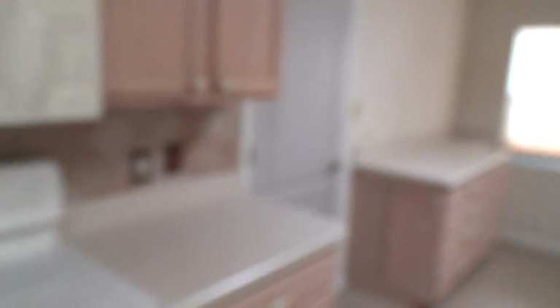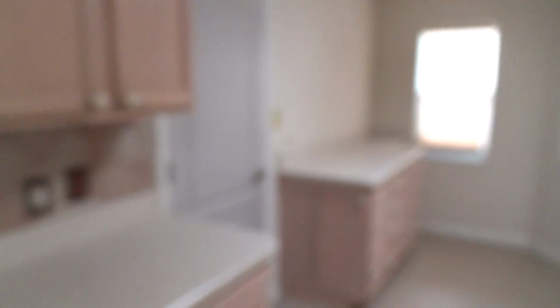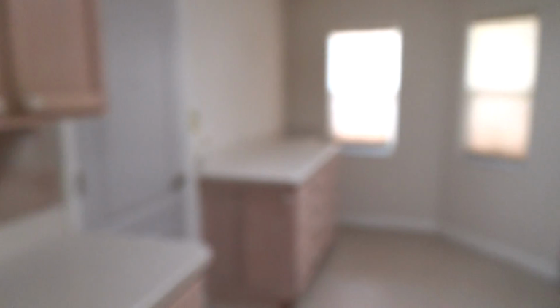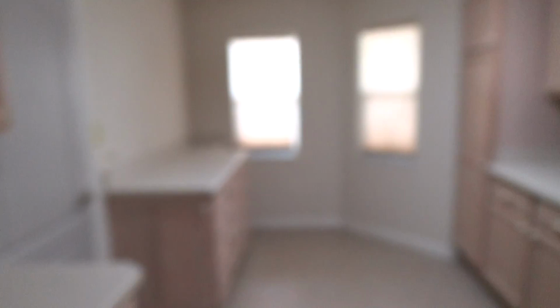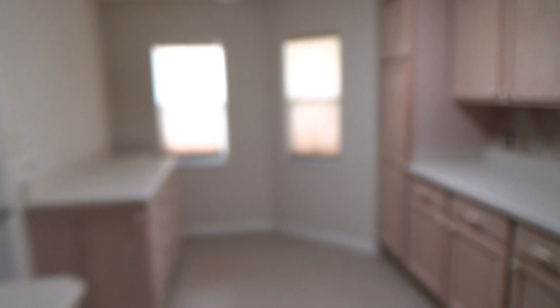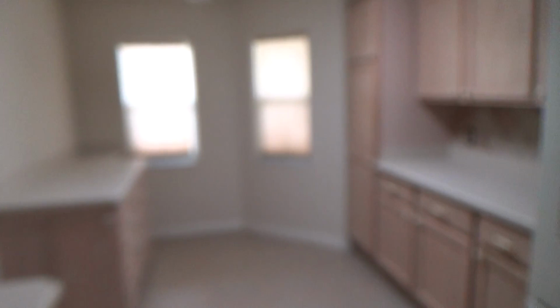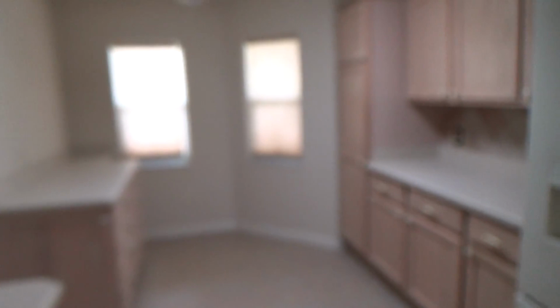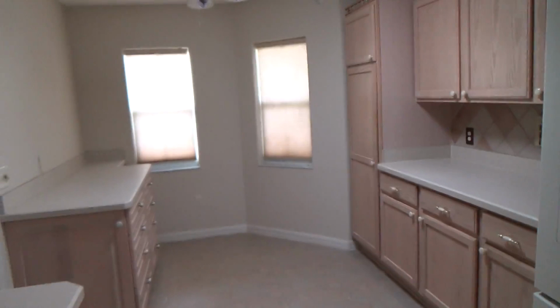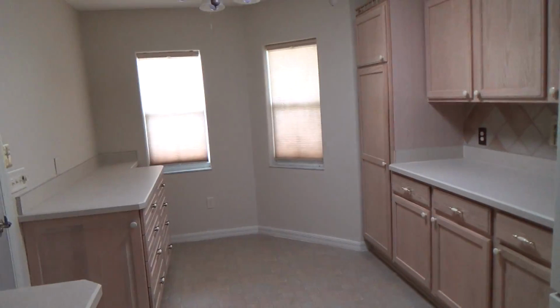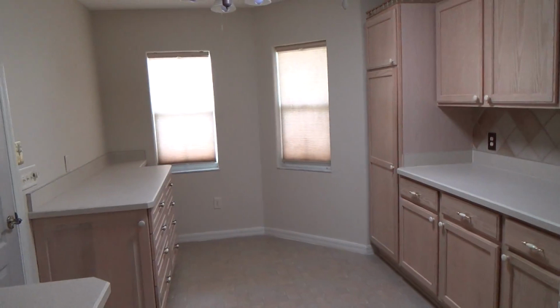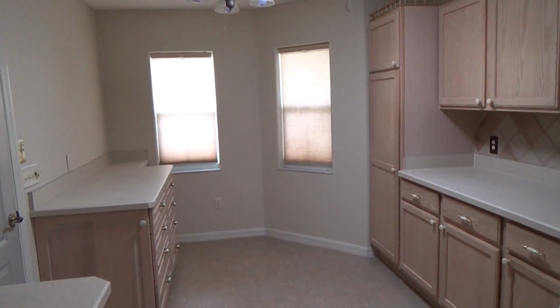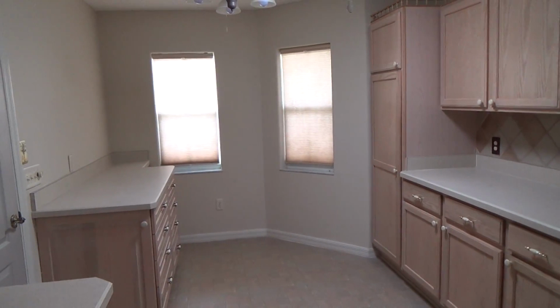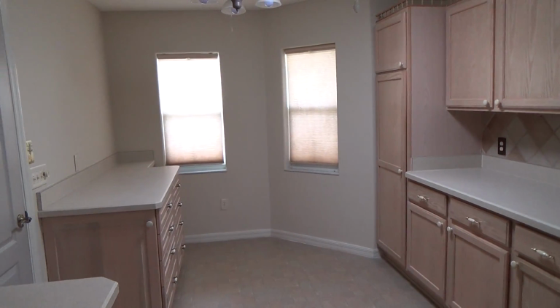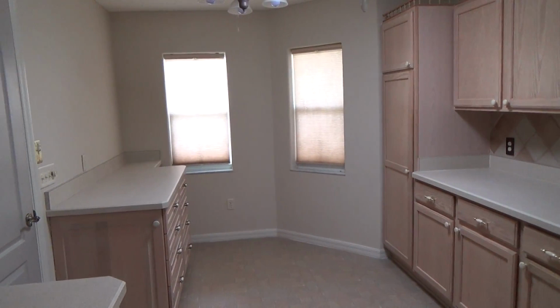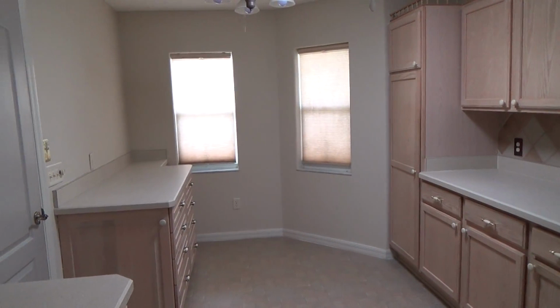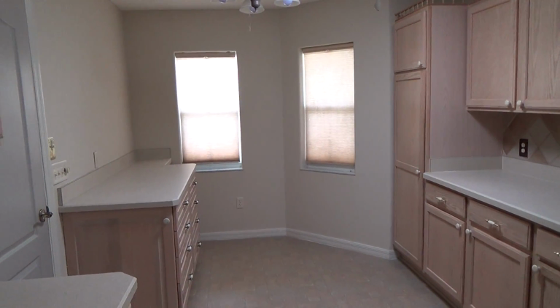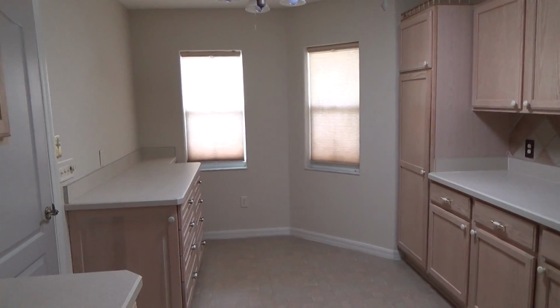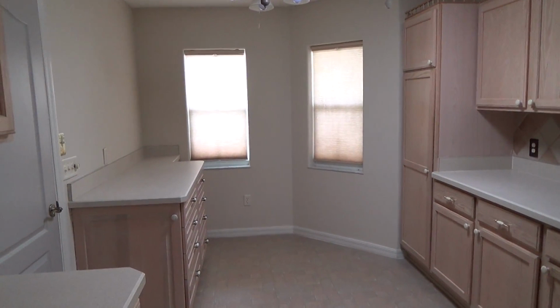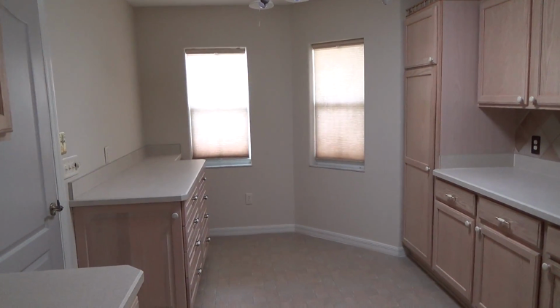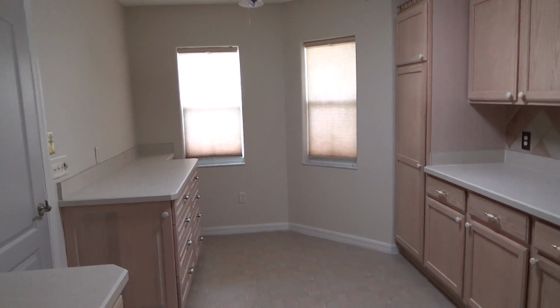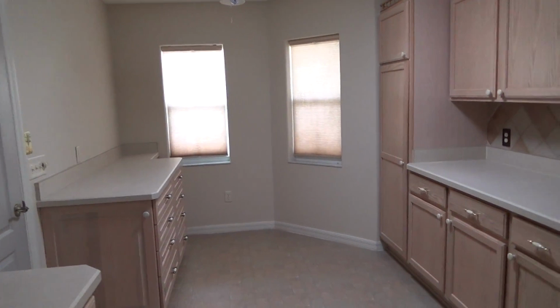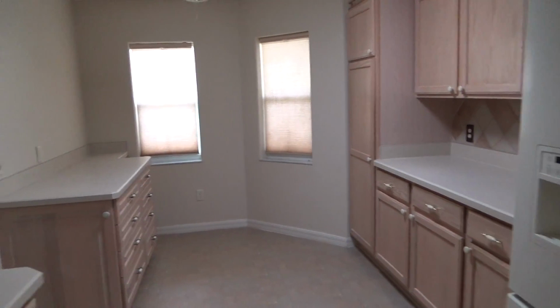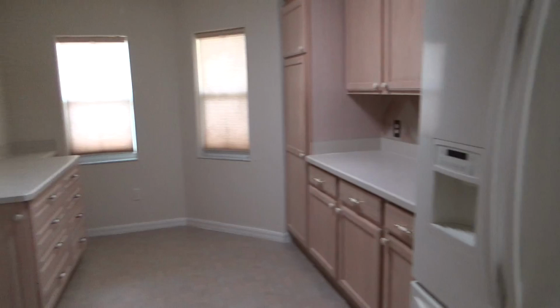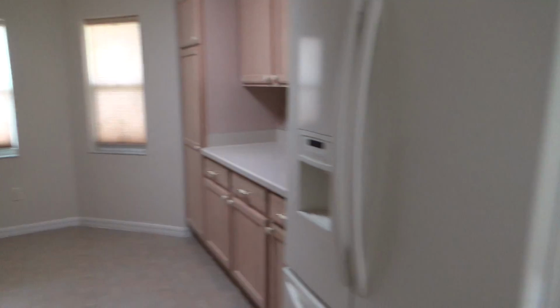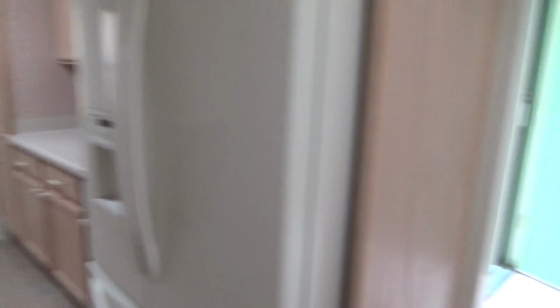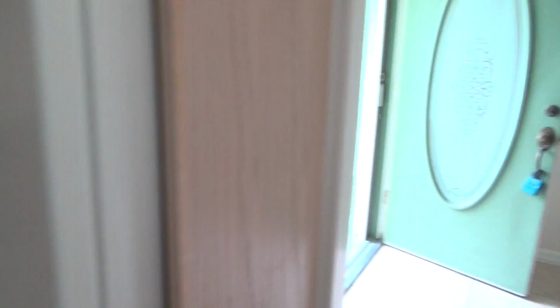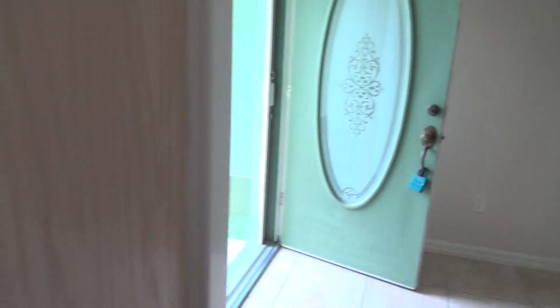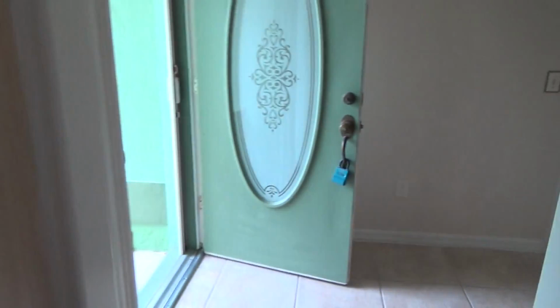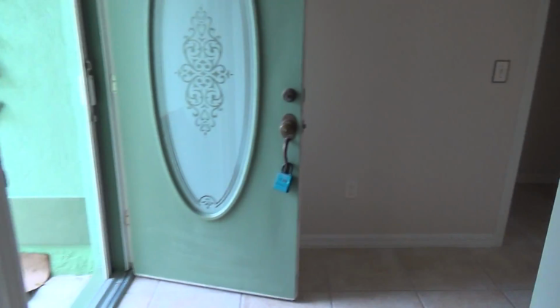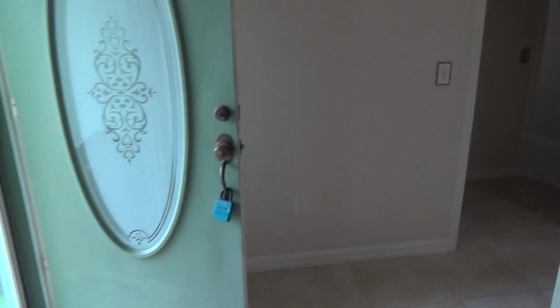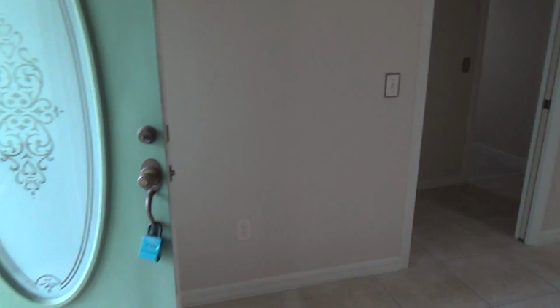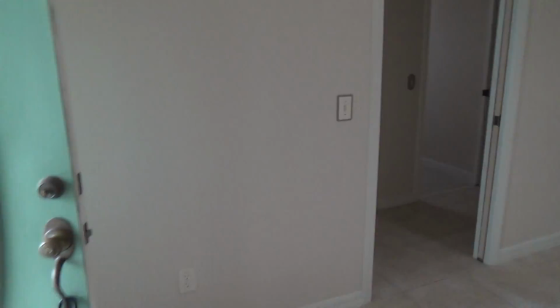So this is what the kitchen has come out like — it's great. And there's that smoke alarm.